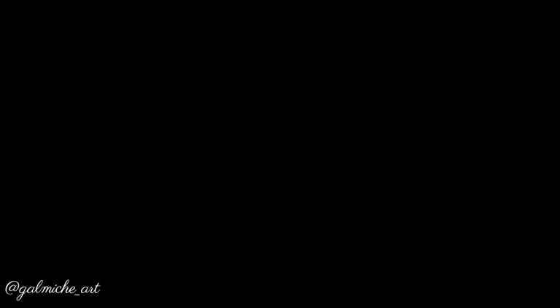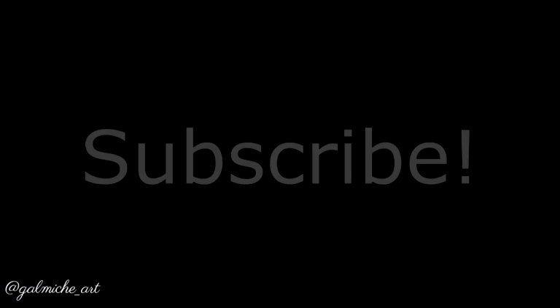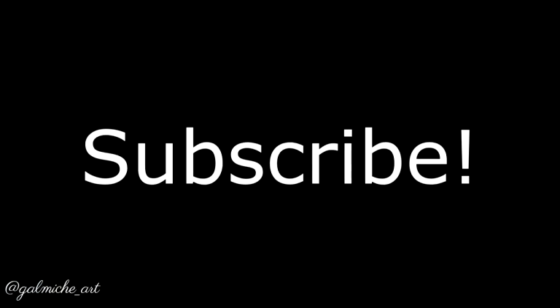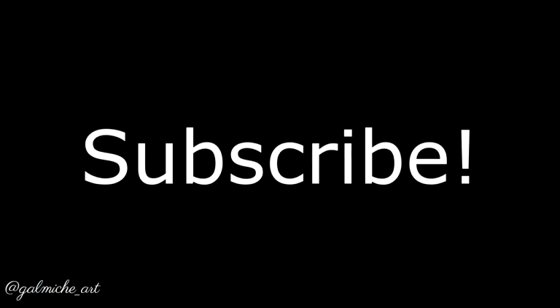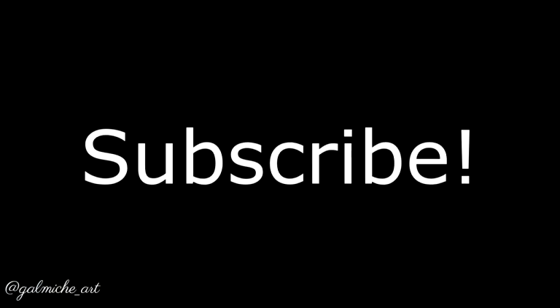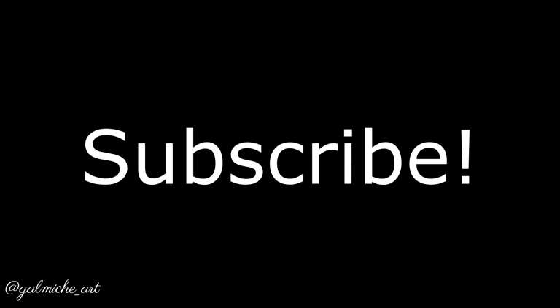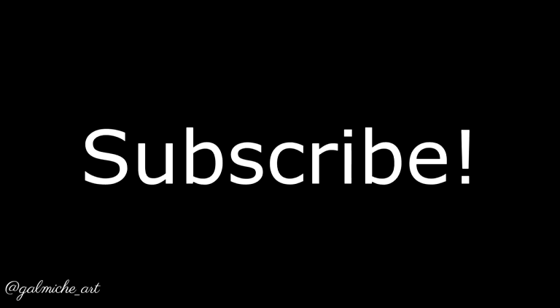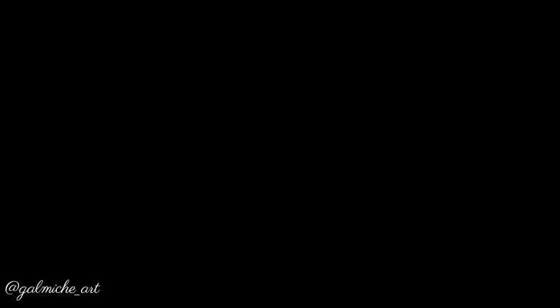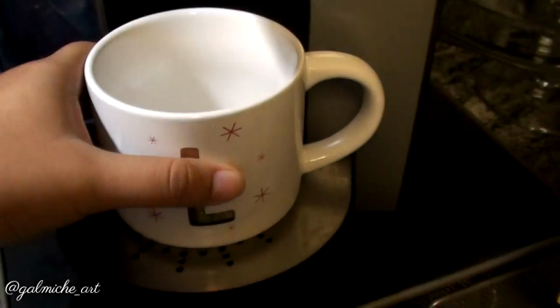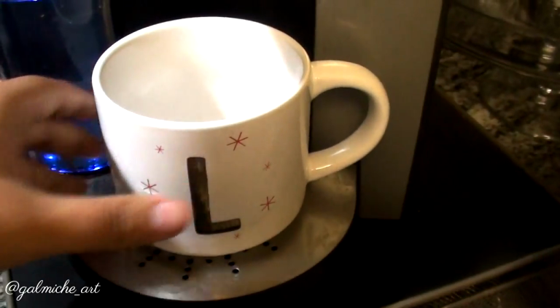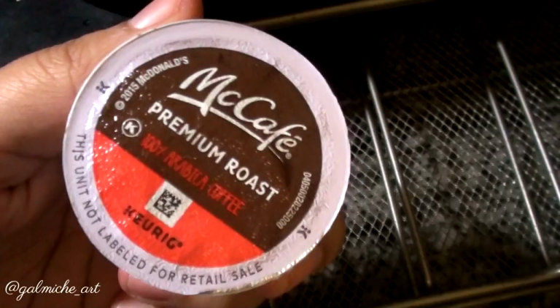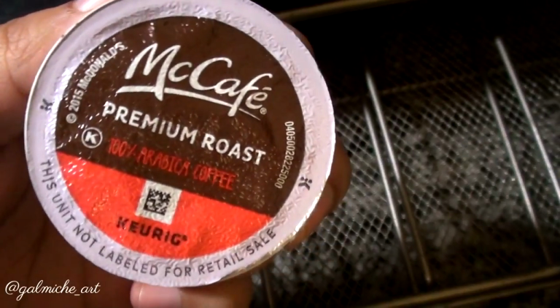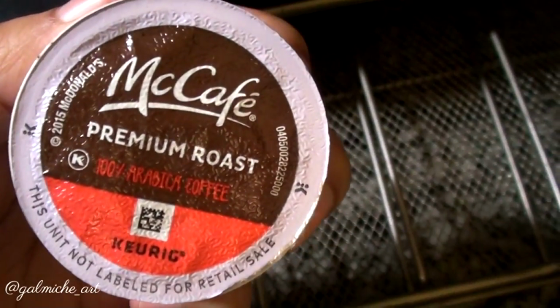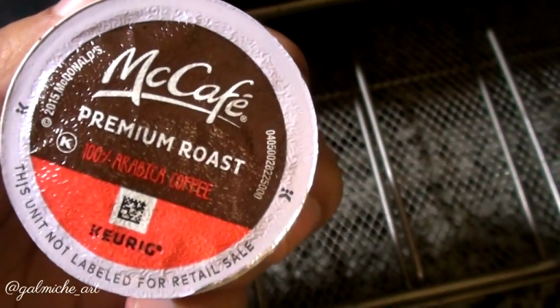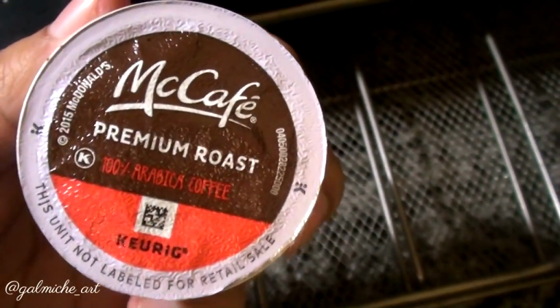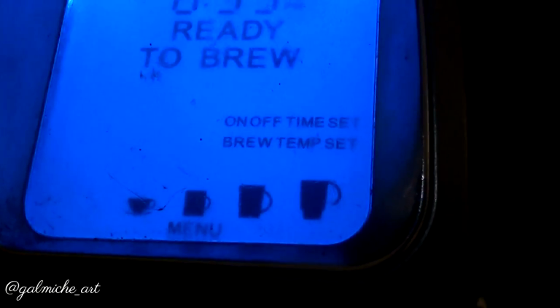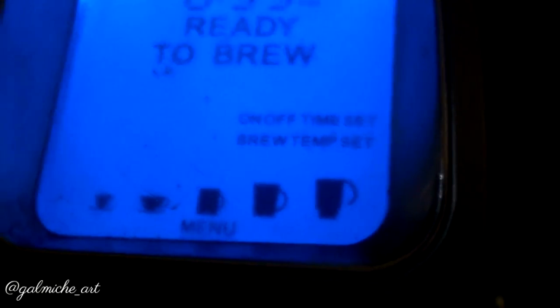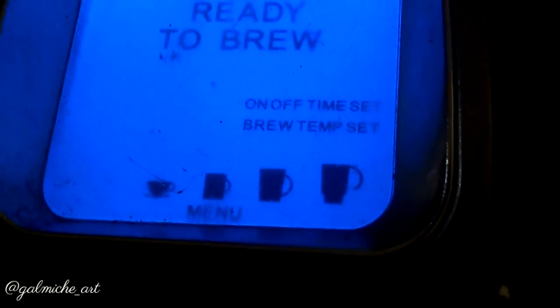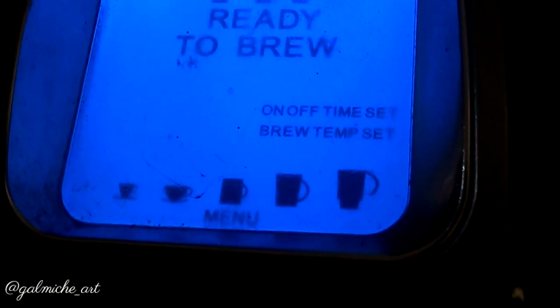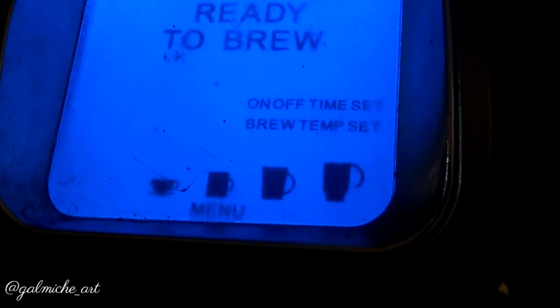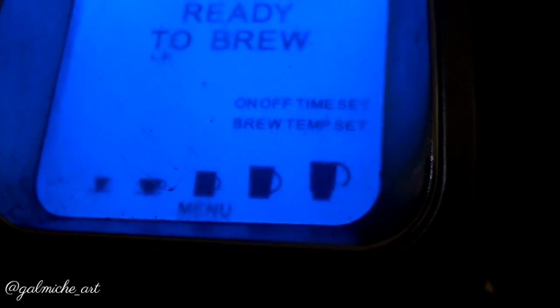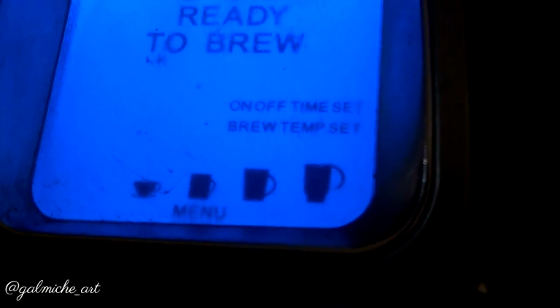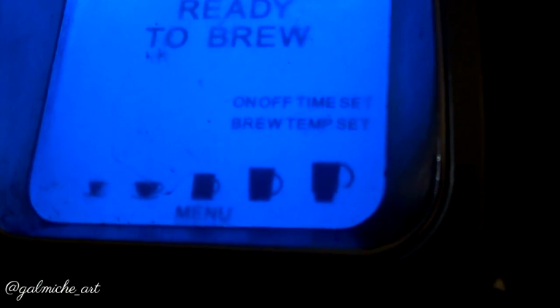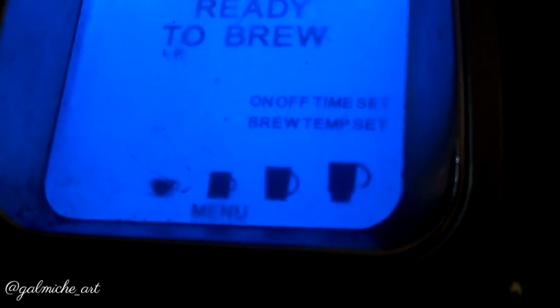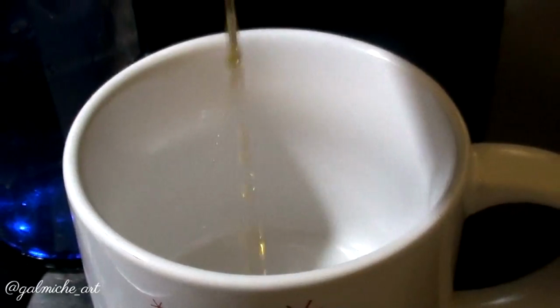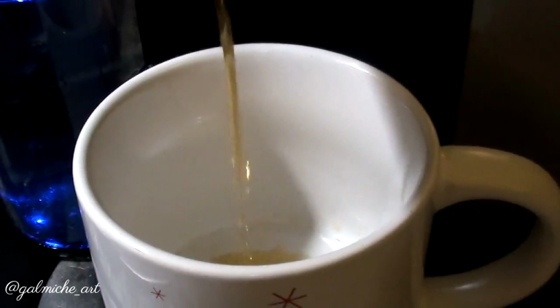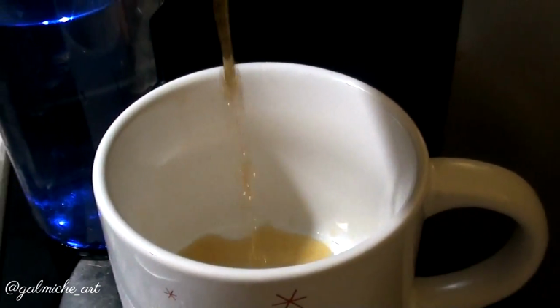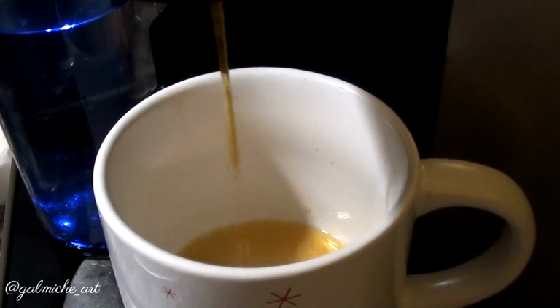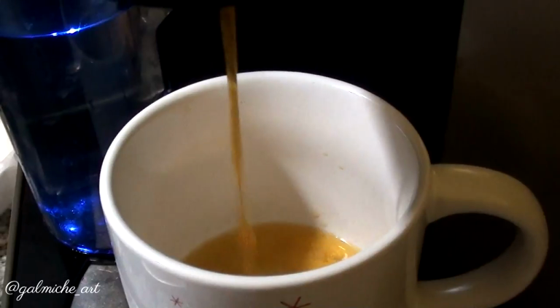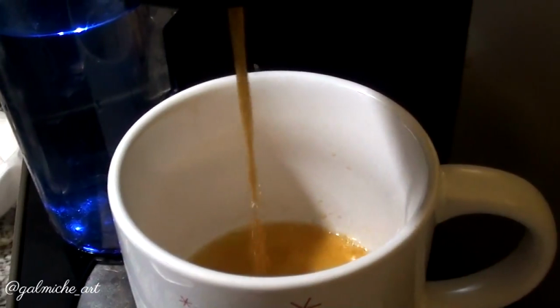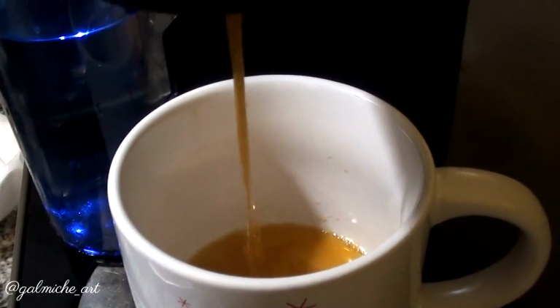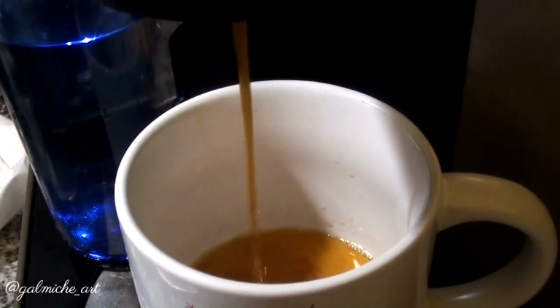So you want to start by brewing your coffee. I'm using this one — it's the only one I have at the moment. I'm going to set my setting at the first tiny cup just so my coffee would be a little darker, plus I don't need that much for my painting.